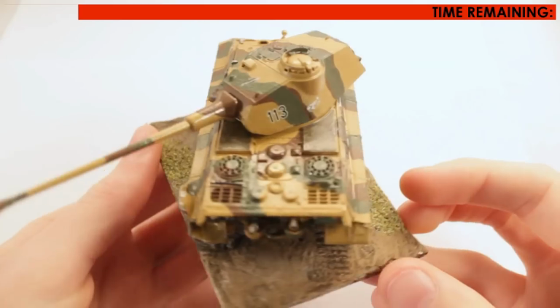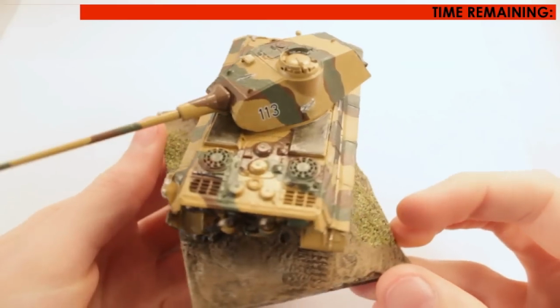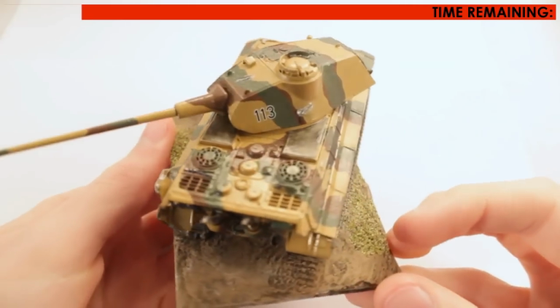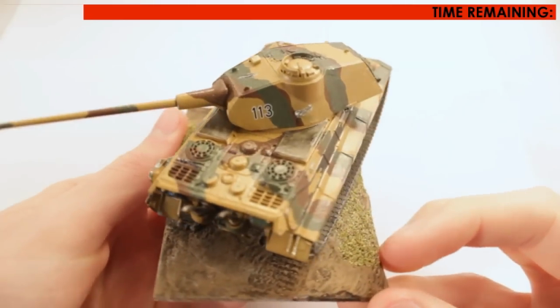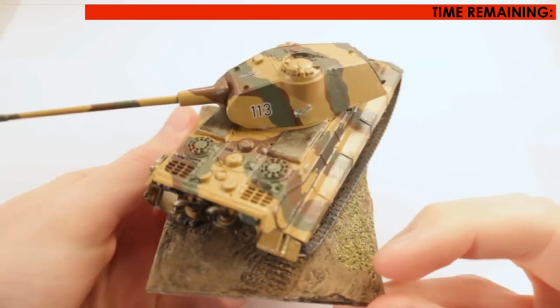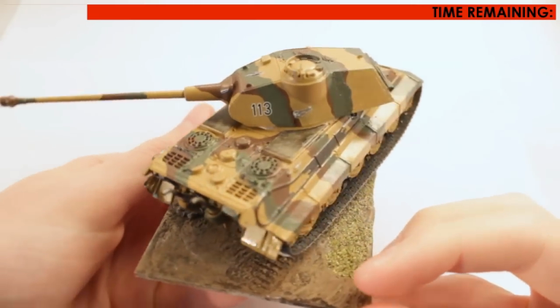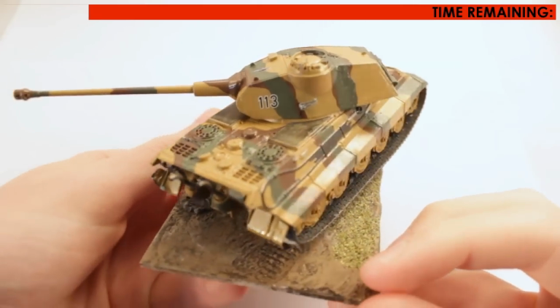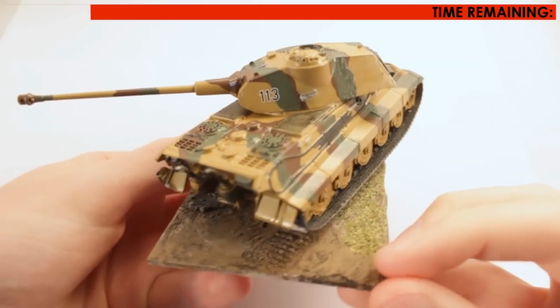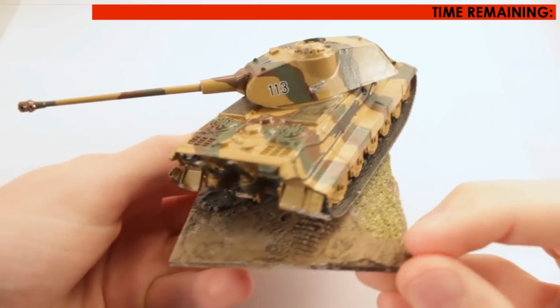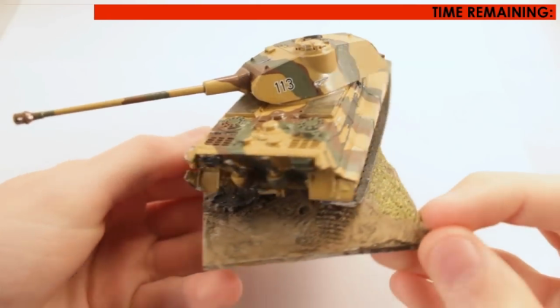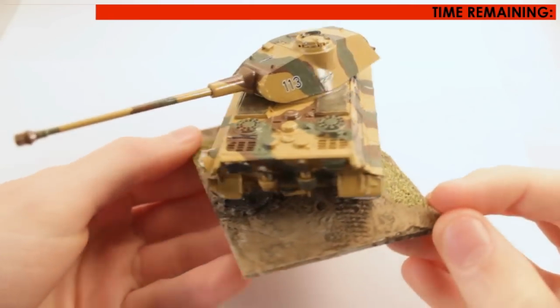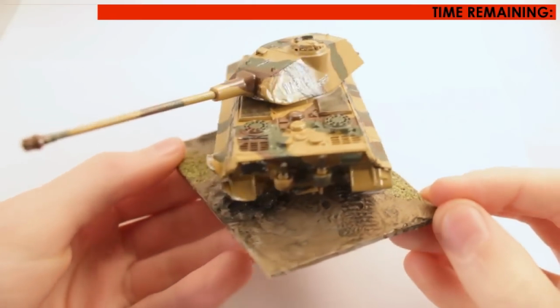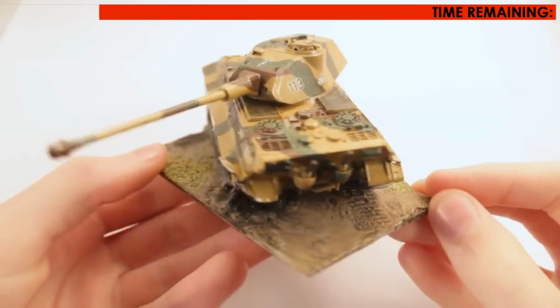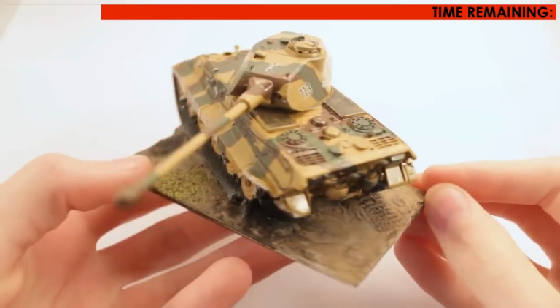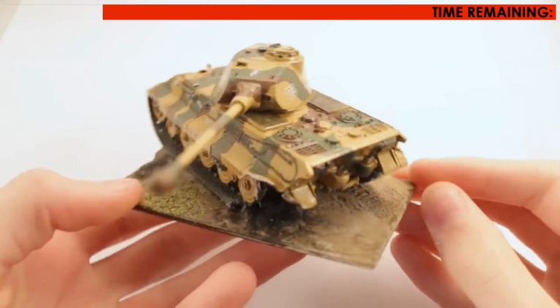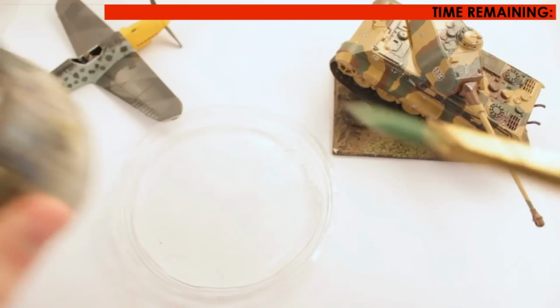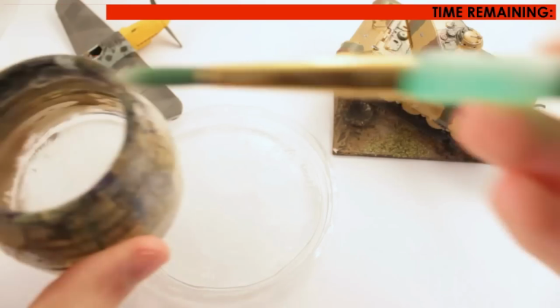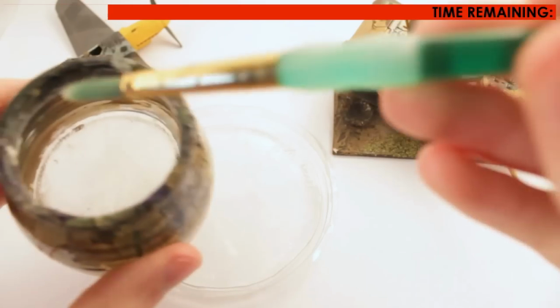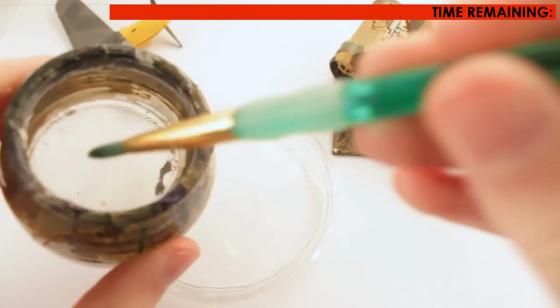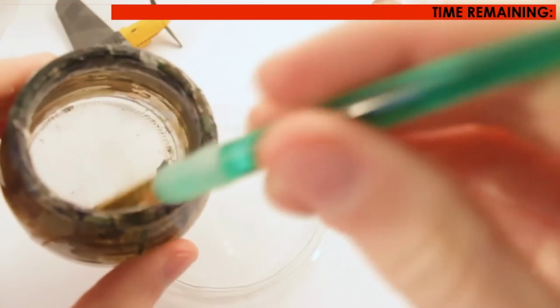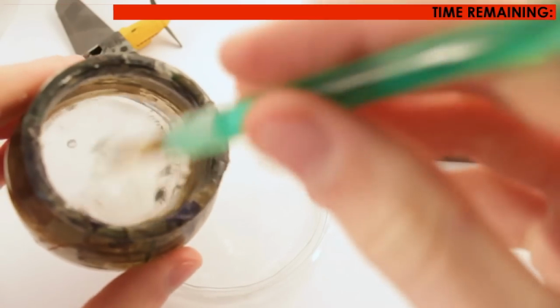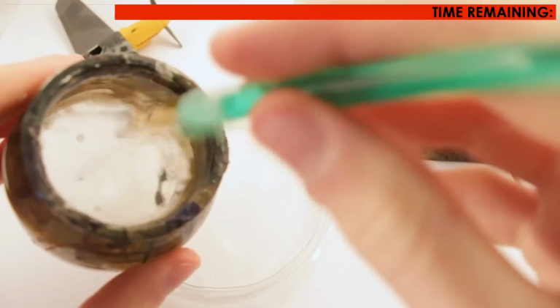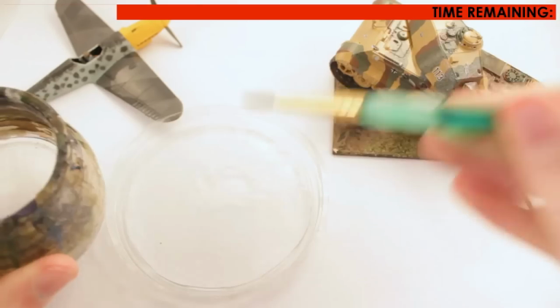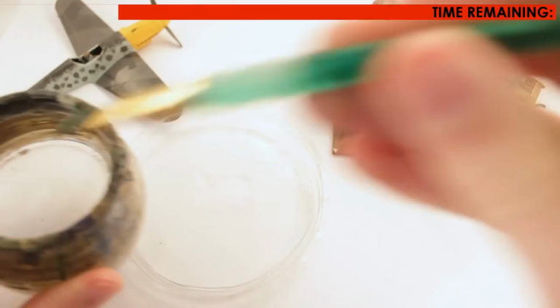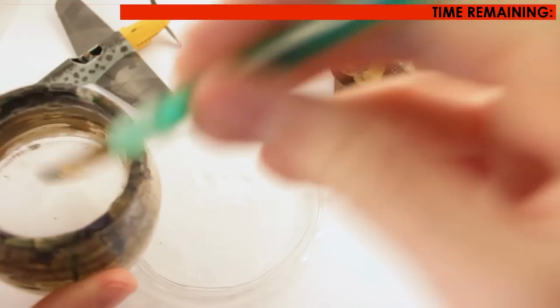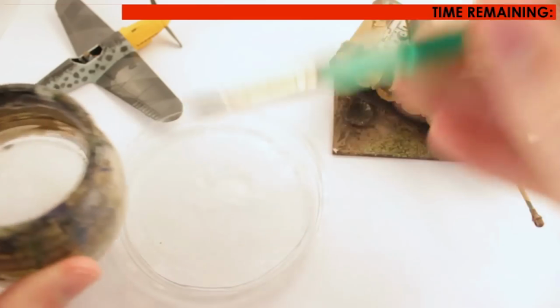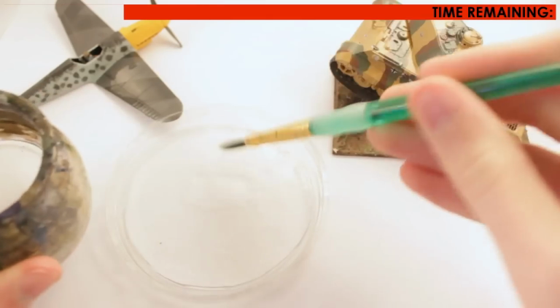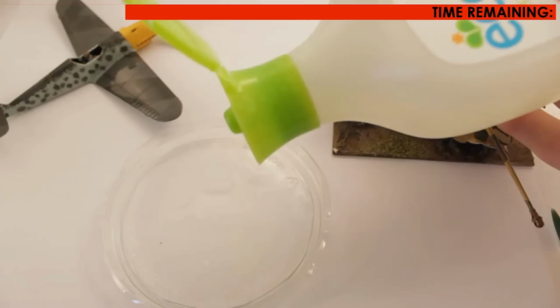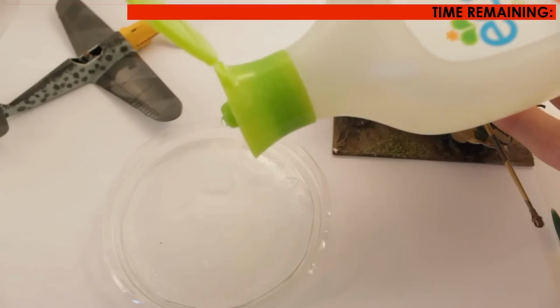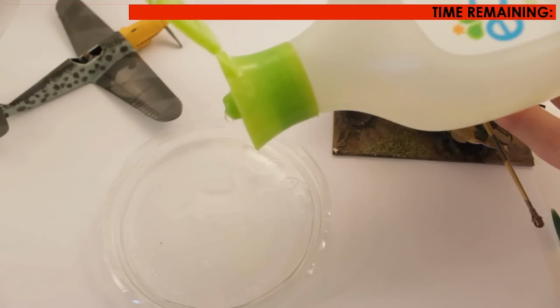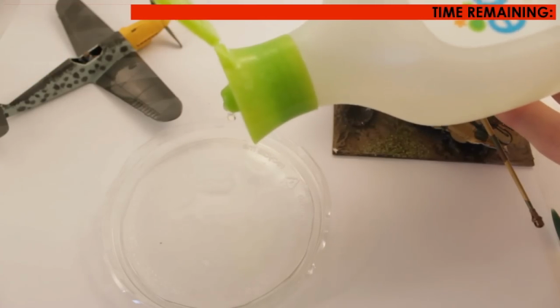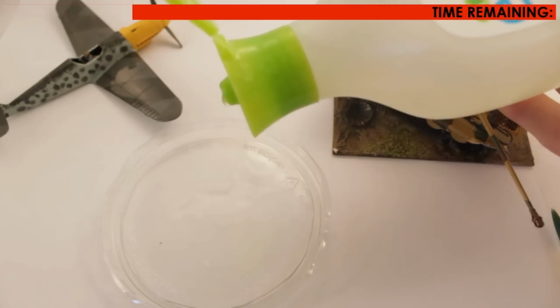Apply a clear gloss coat over the model to make it smooth and ready for the wash. Pour a small amount of water into a mixing palette and add around 3 drops of washing up liquid.